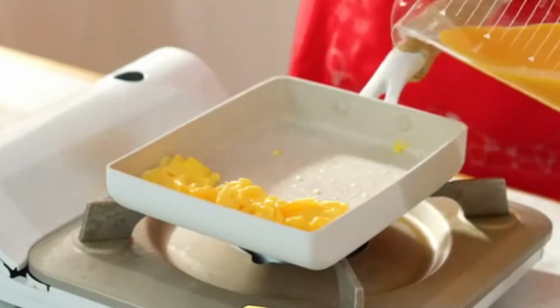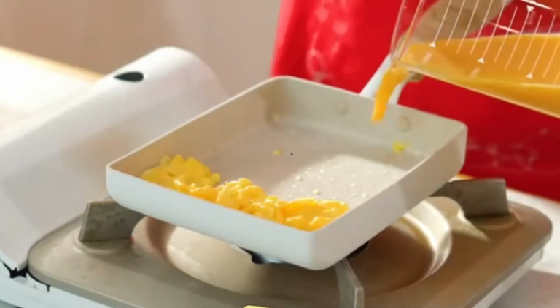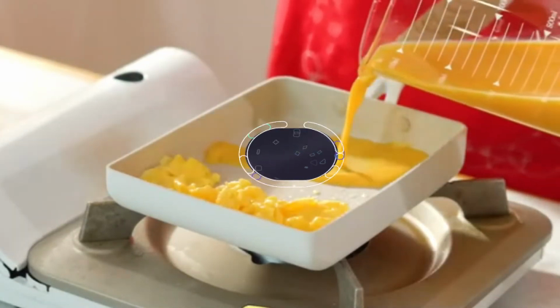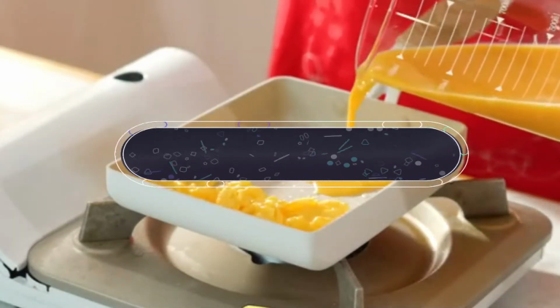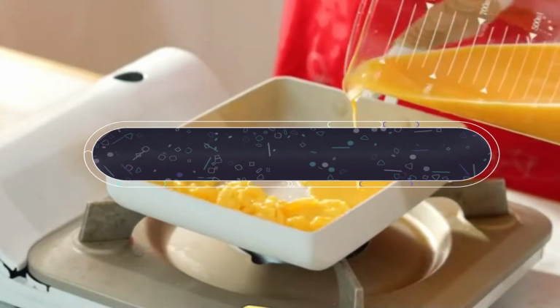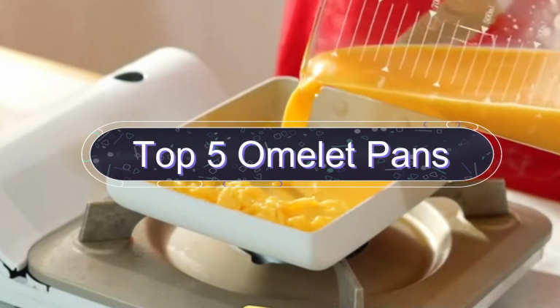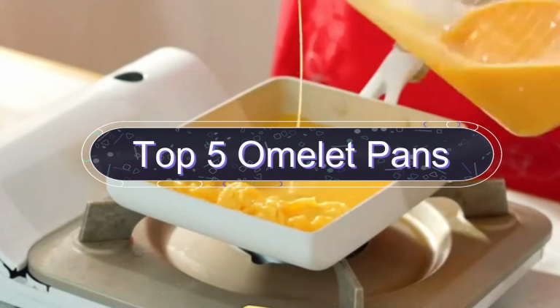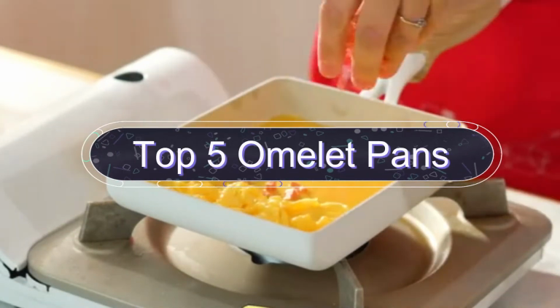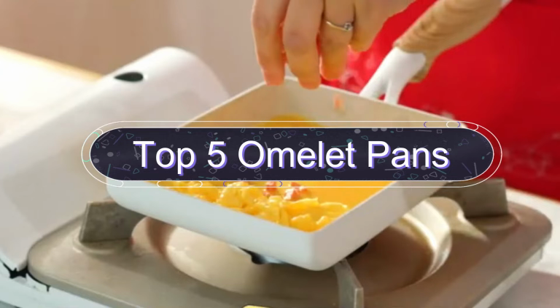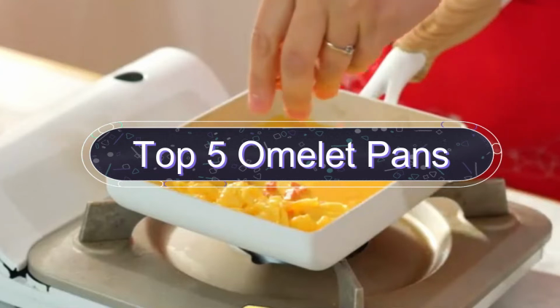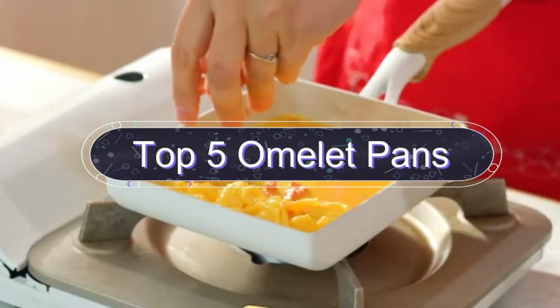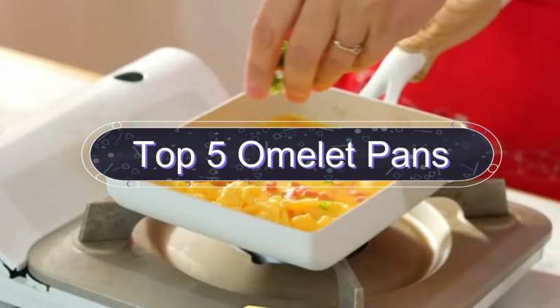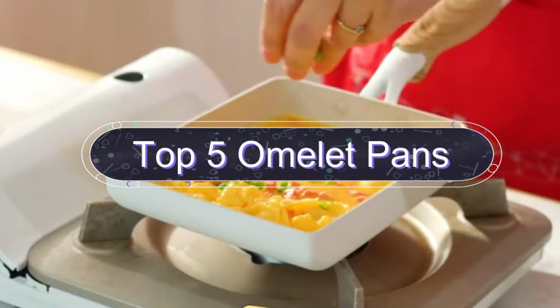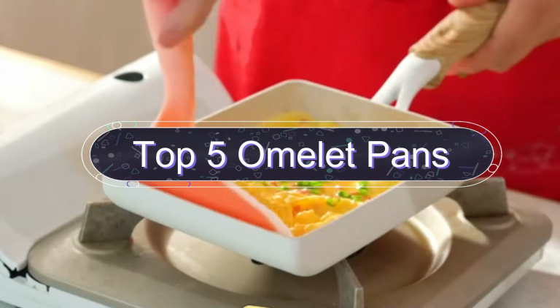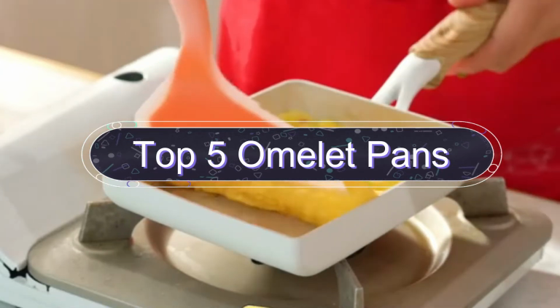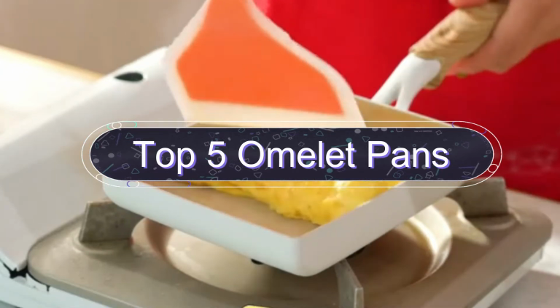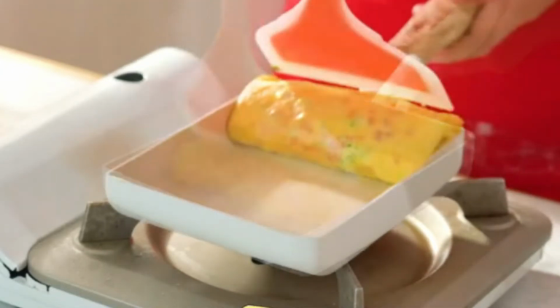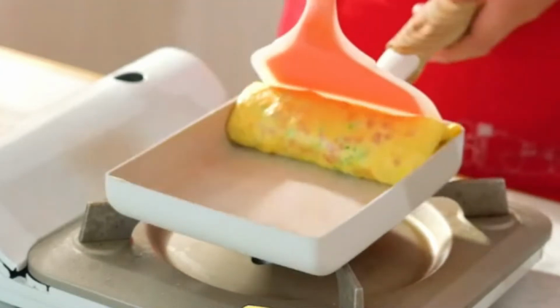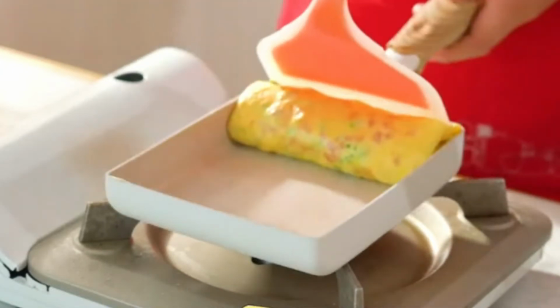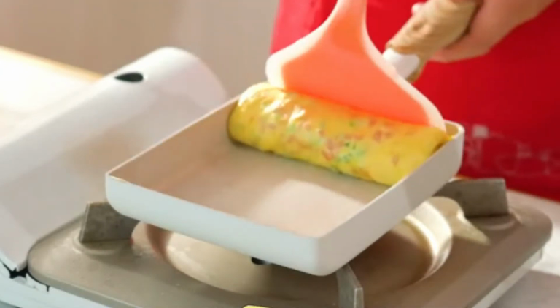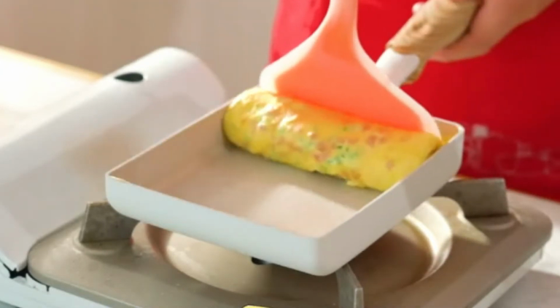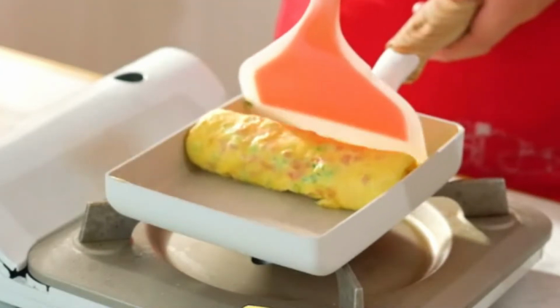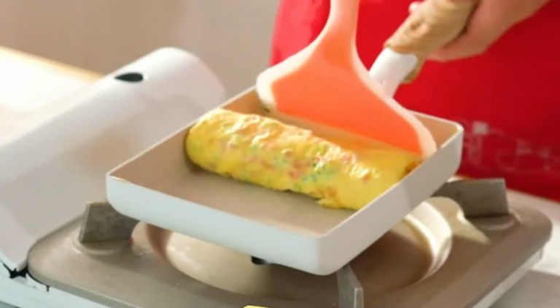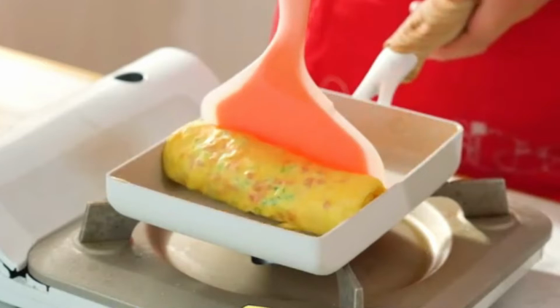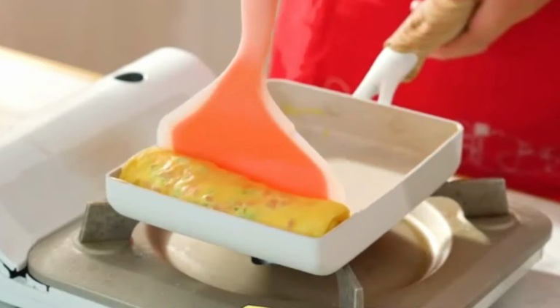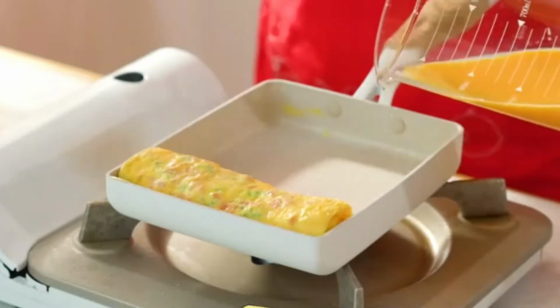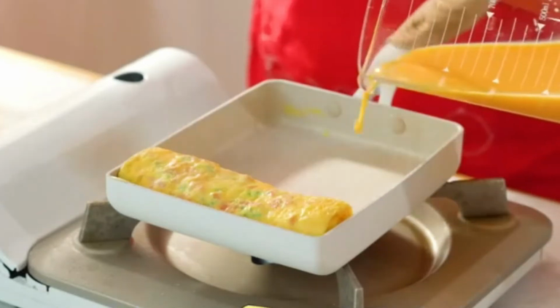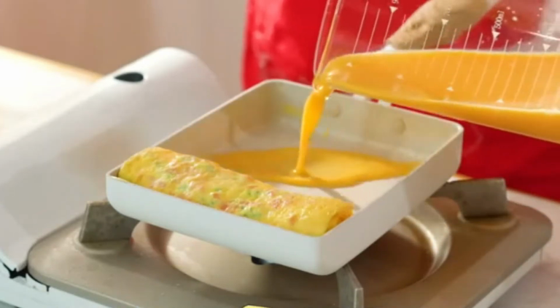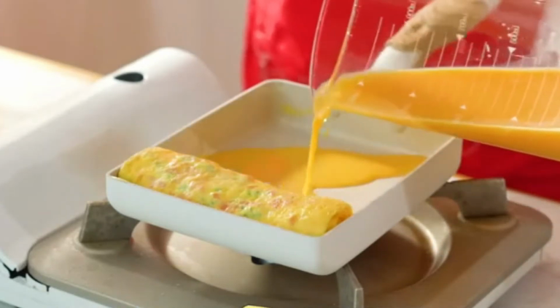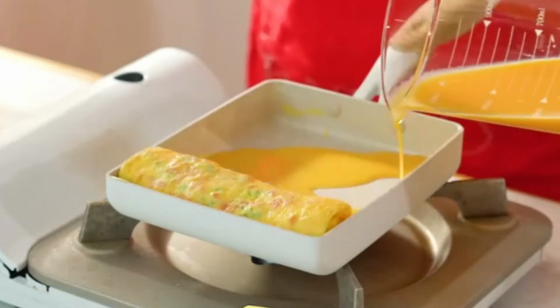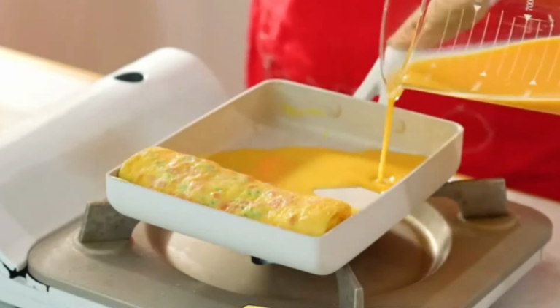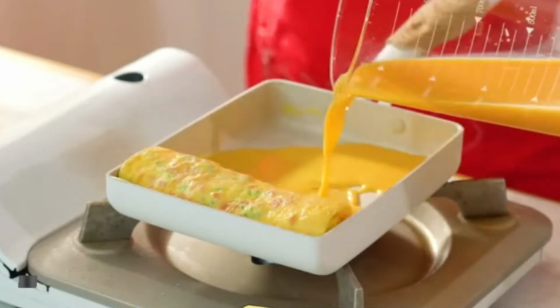In this video we are going to show you the five best omelet pans. Let's save your time and money. I am going to show video reviews on the five best omelet pans on the market. I have made it based on my personal research and I am going to list those based on price, quality, and more.